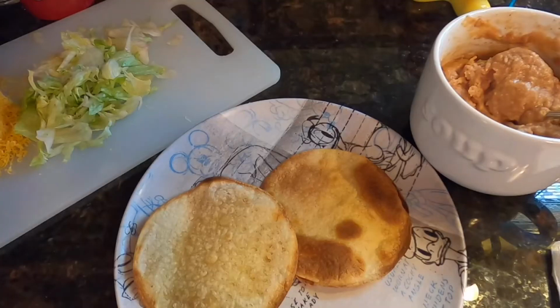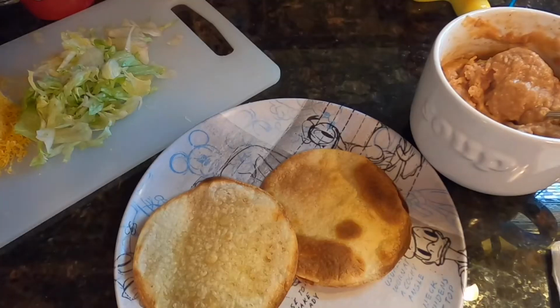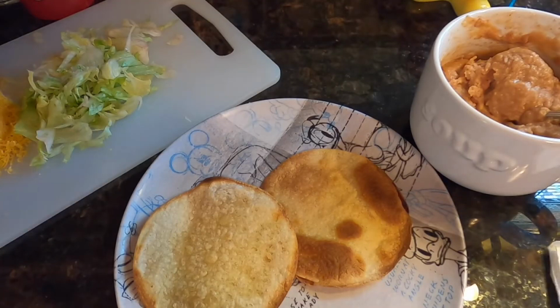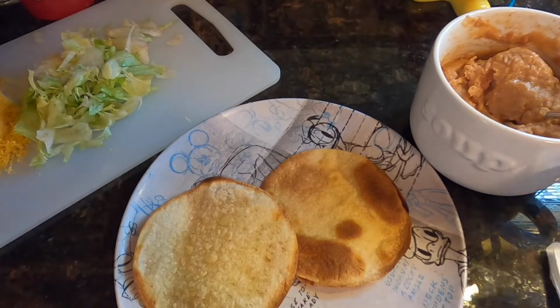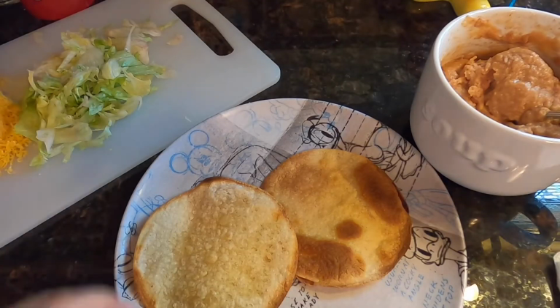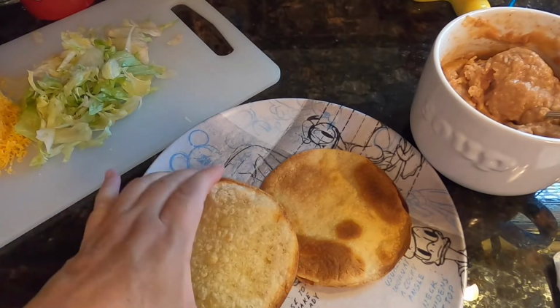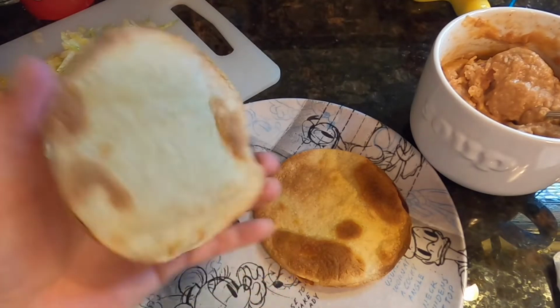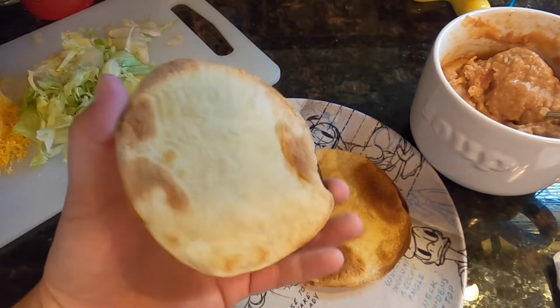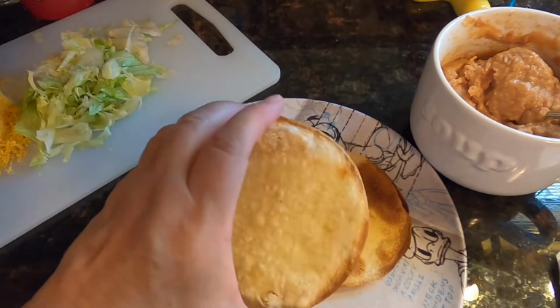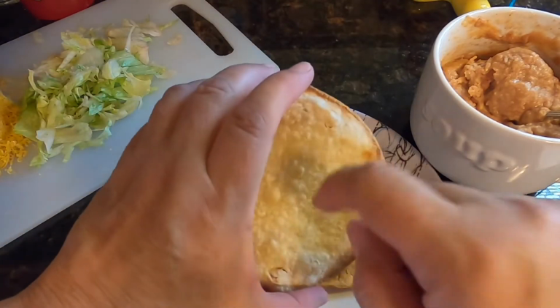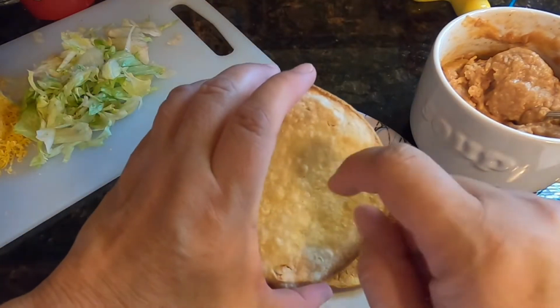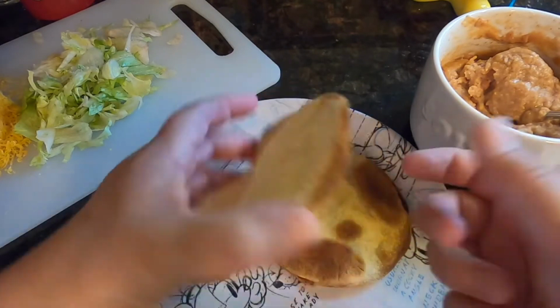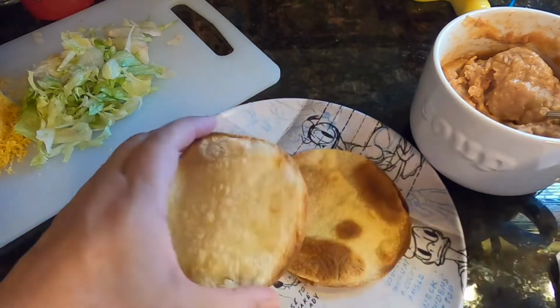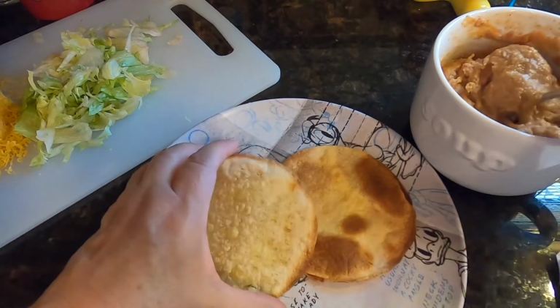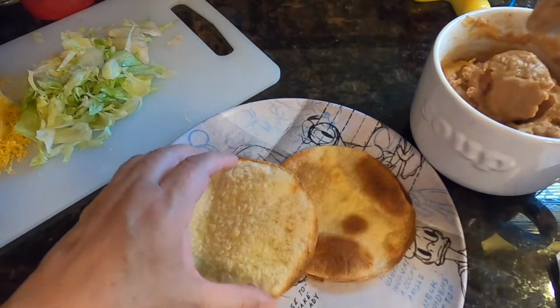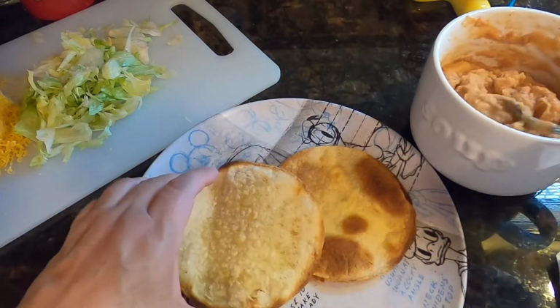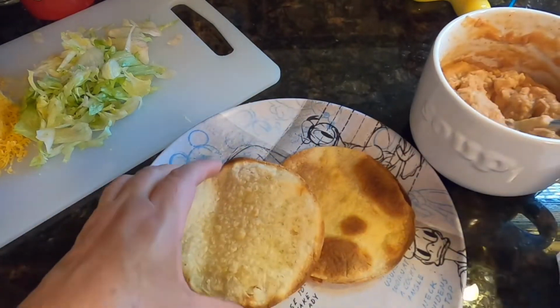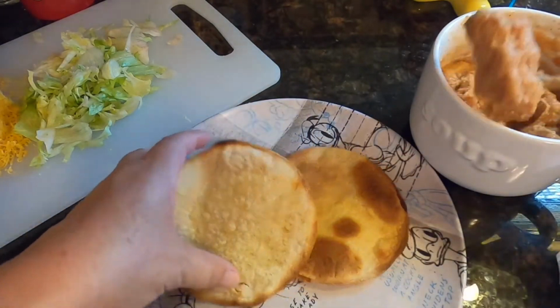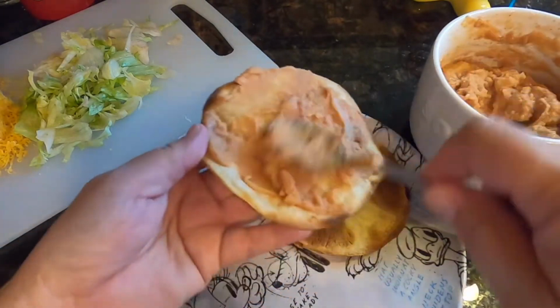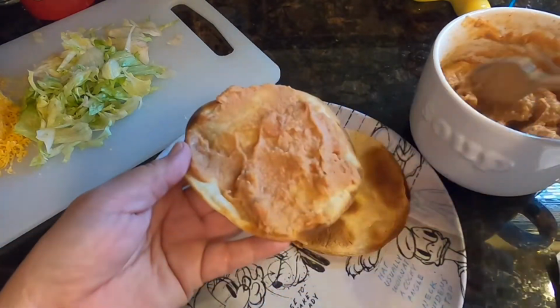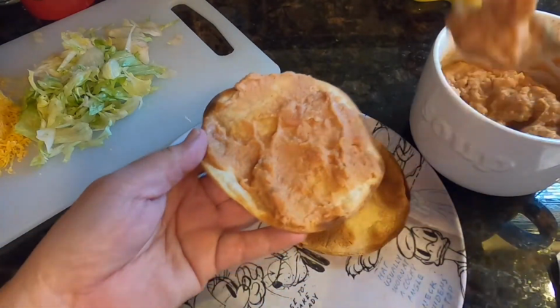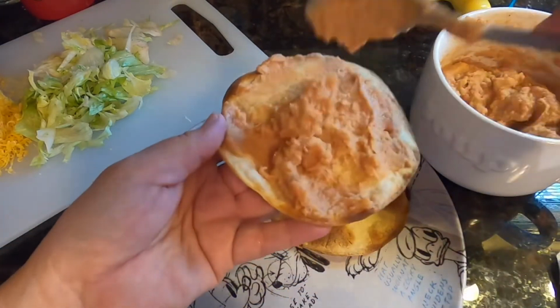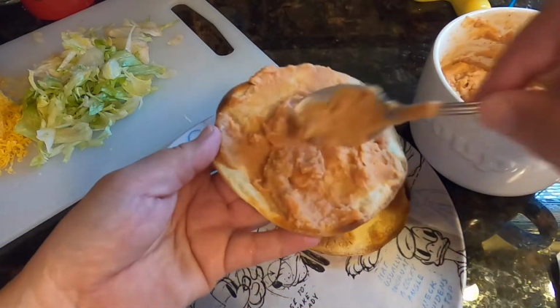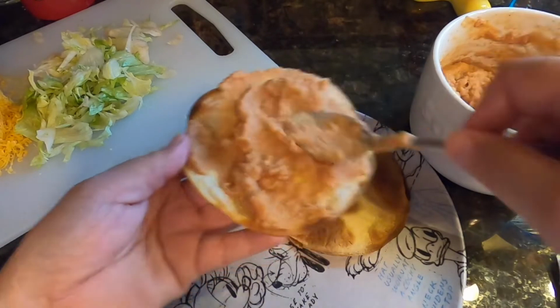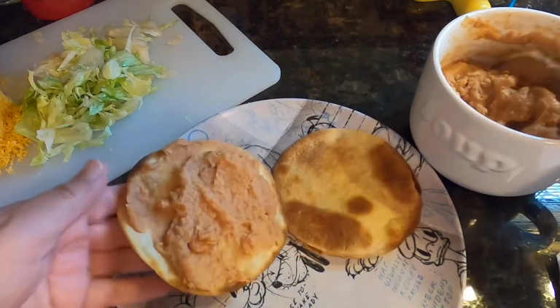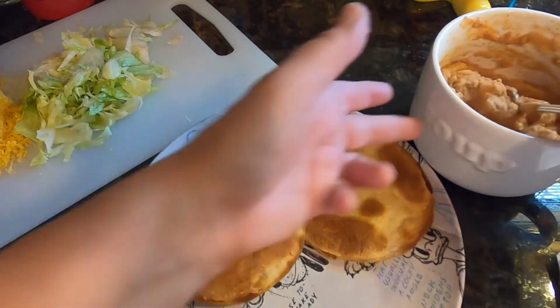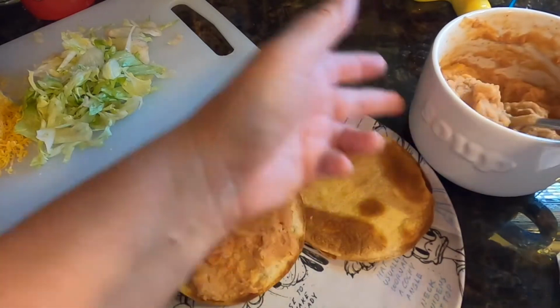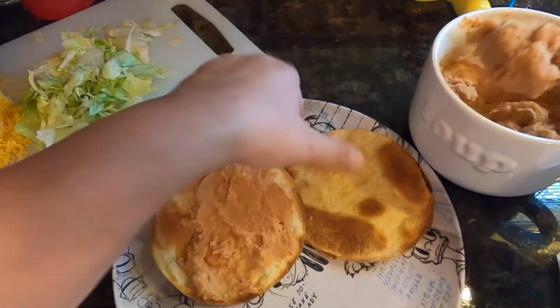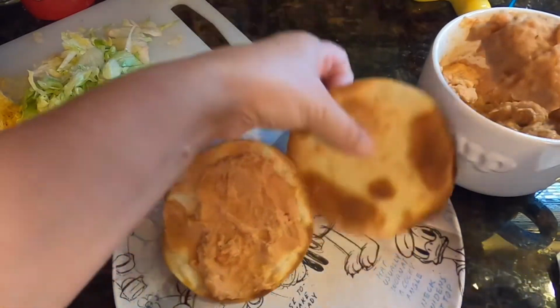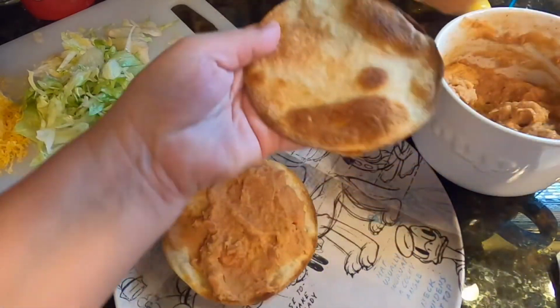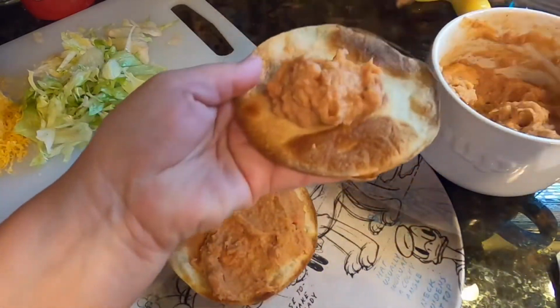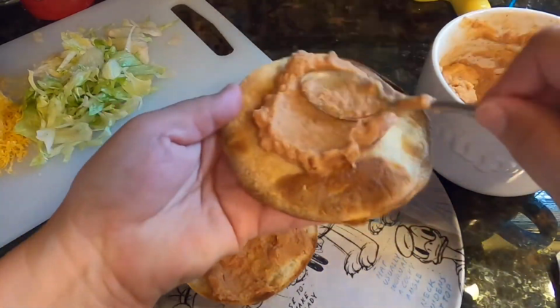Look how super simple my shells came out — crispy without even being fried, so a lot less calories. I warmed up the beans in the microwave for about 30 seconds.